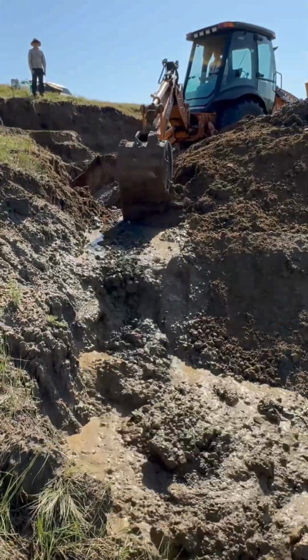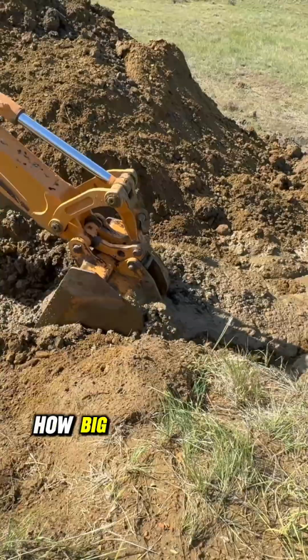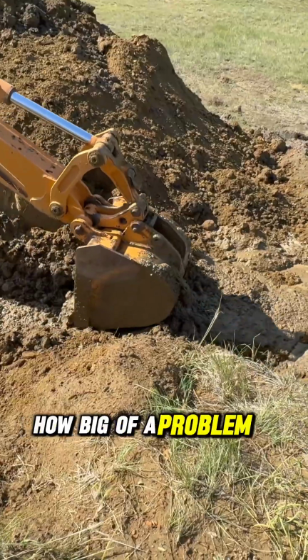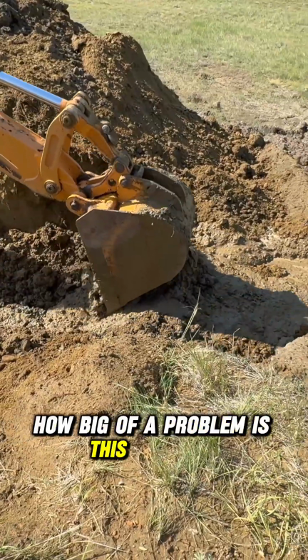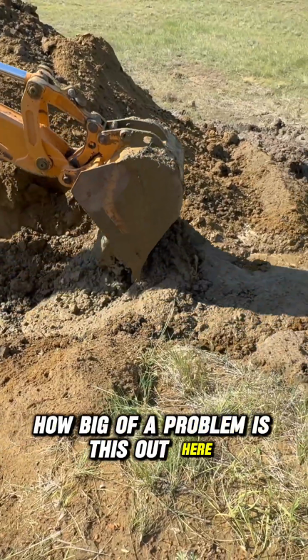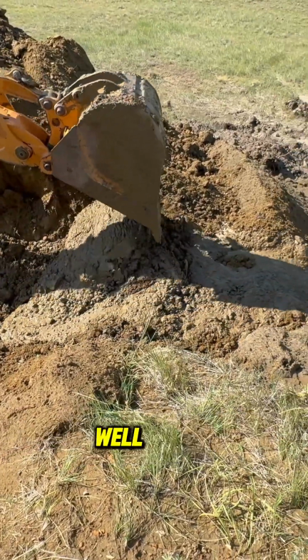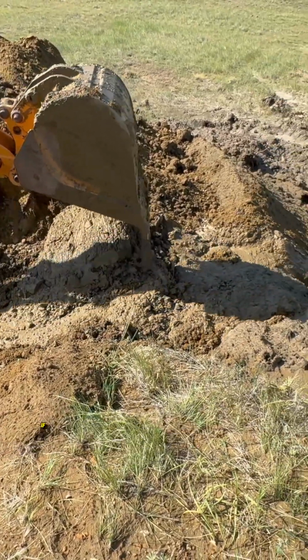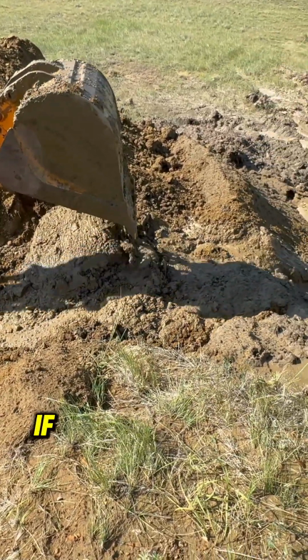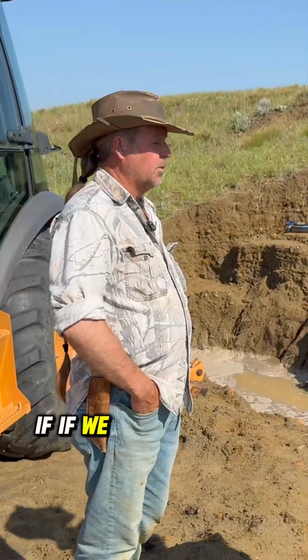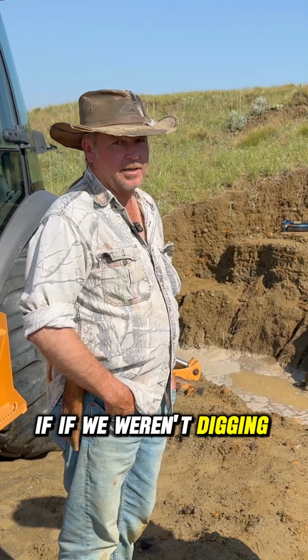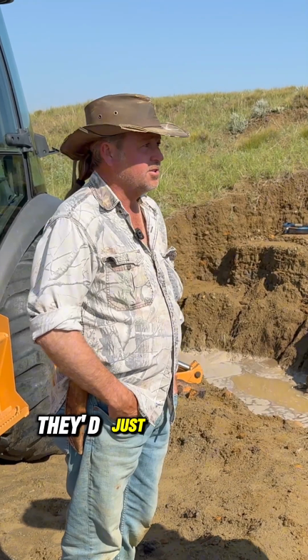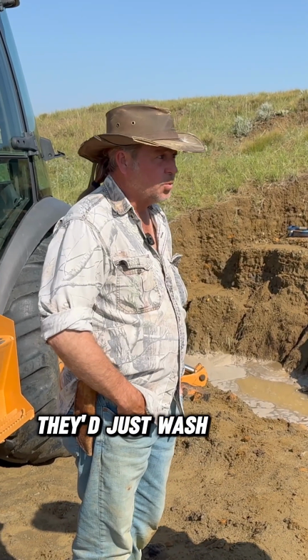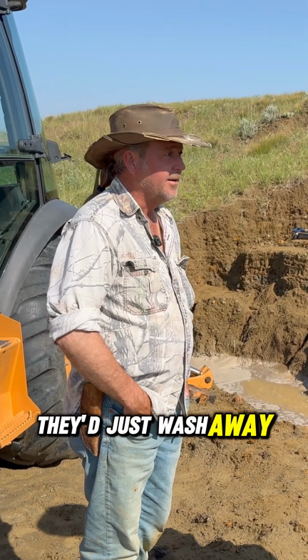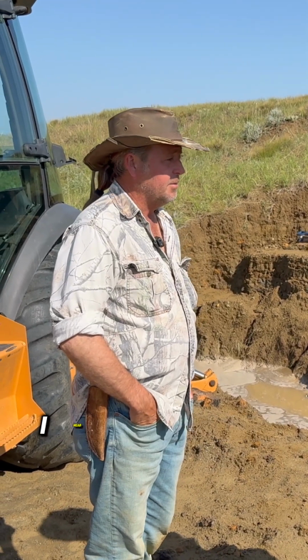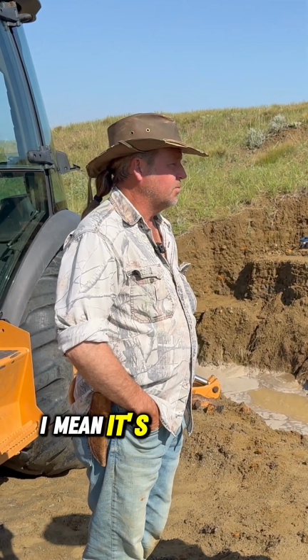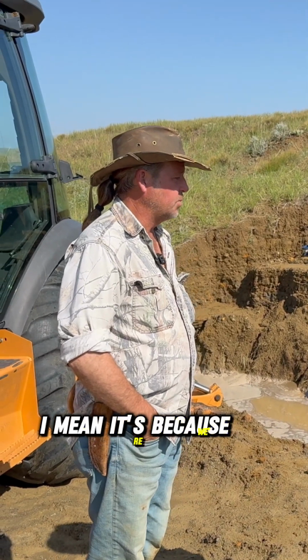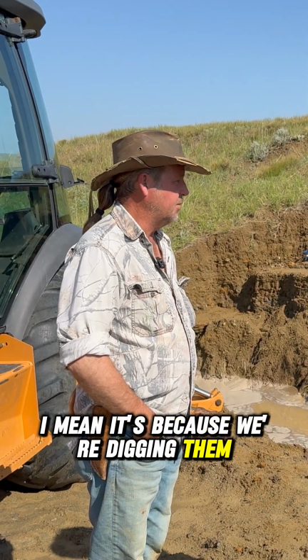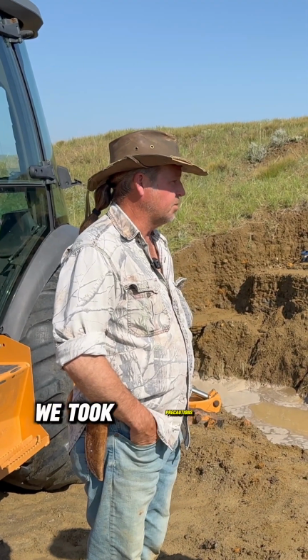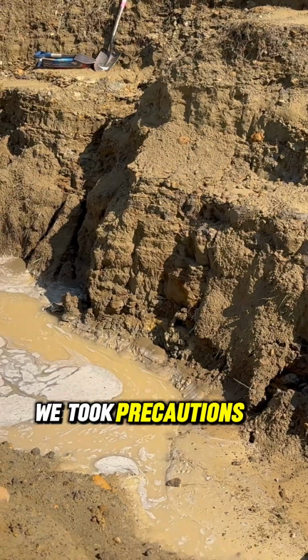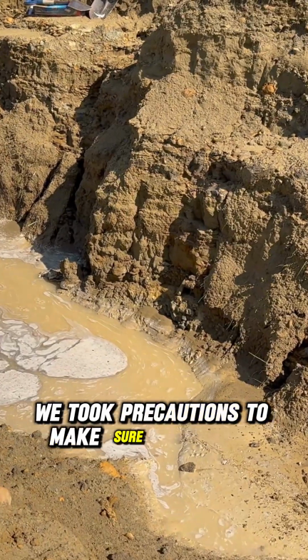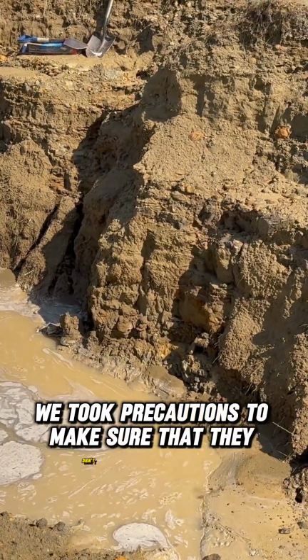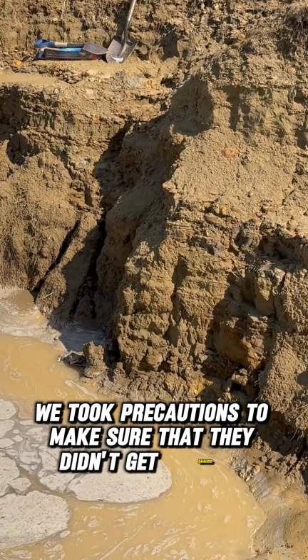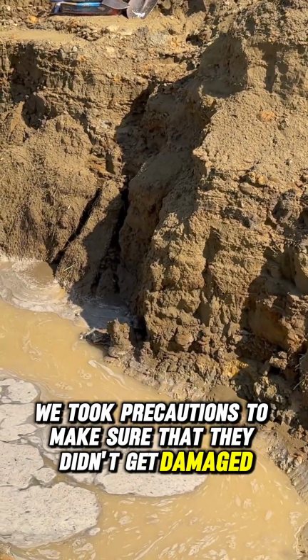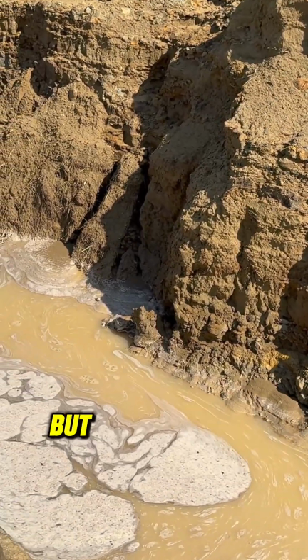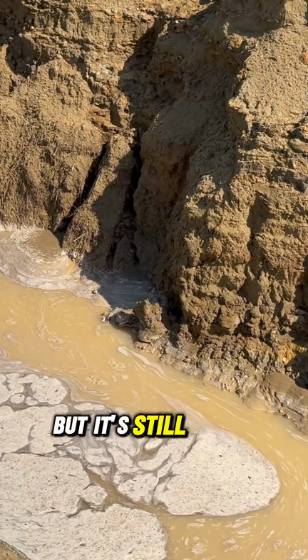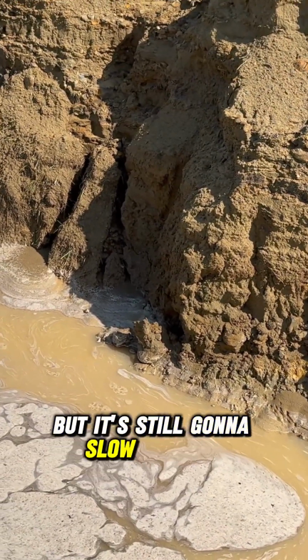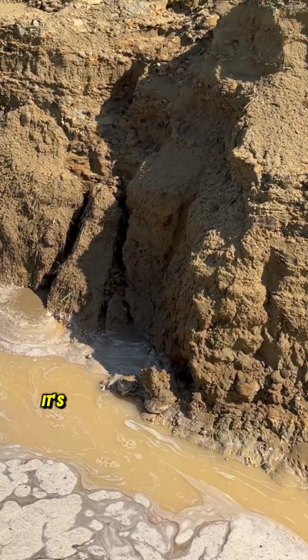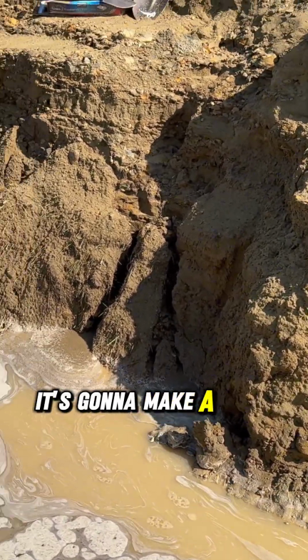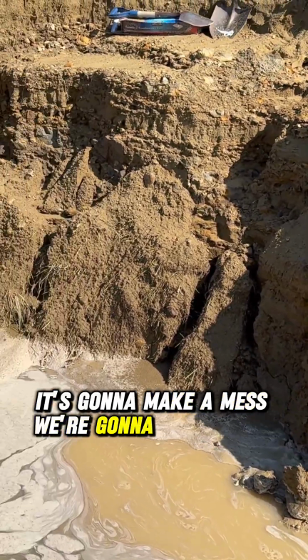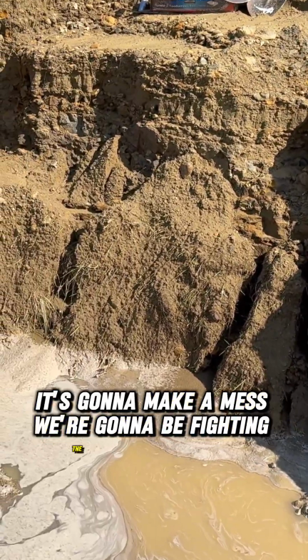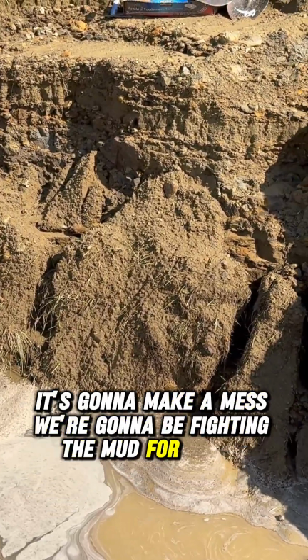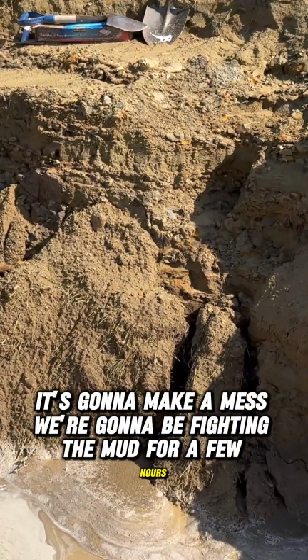How big of a problem is this out here? If we weren't digging them, they'd just wash away. It's because we're digging them — we took precautions to make sure that they didn't get damaged, but it's still going to slow us down. It's going to make a mess. We're going to be fighting the mud for a few hours.